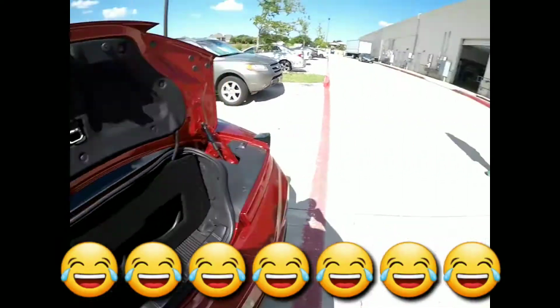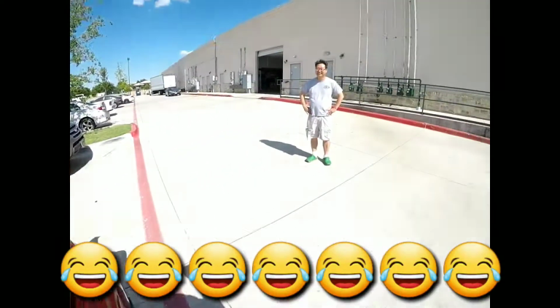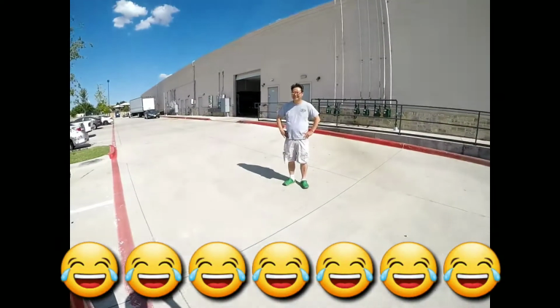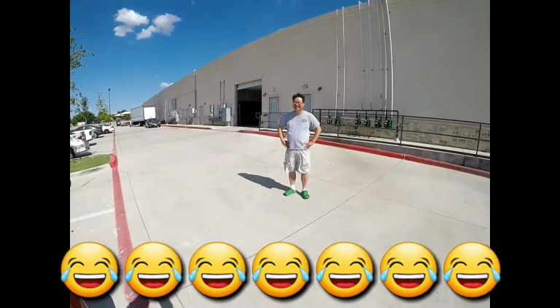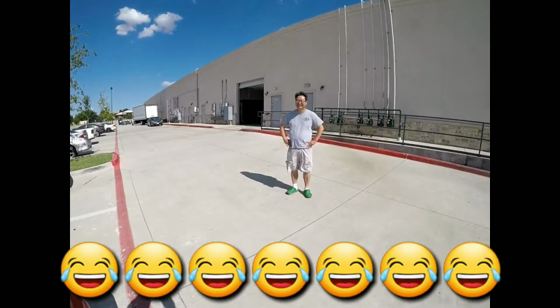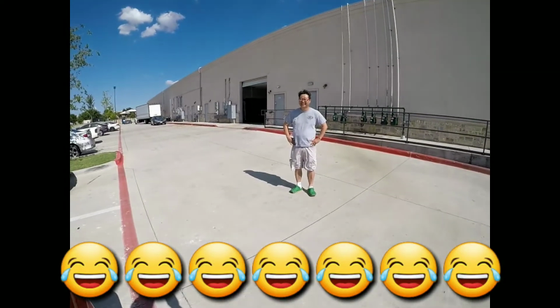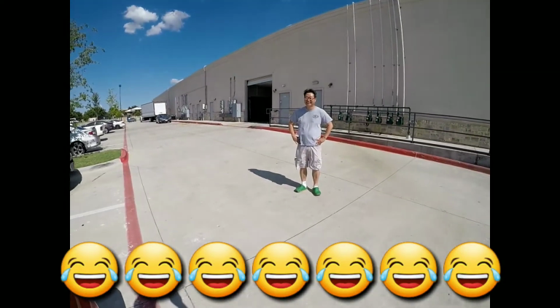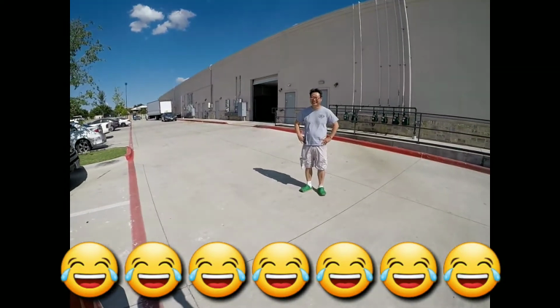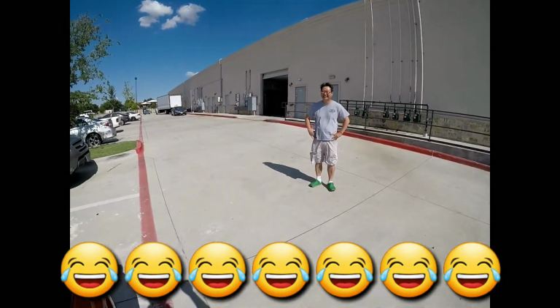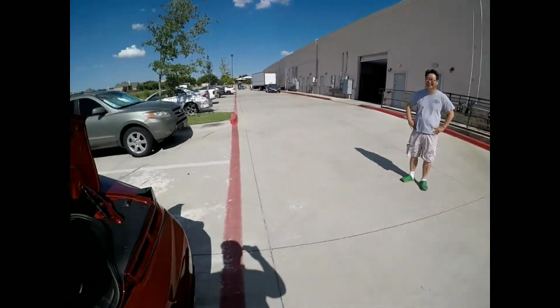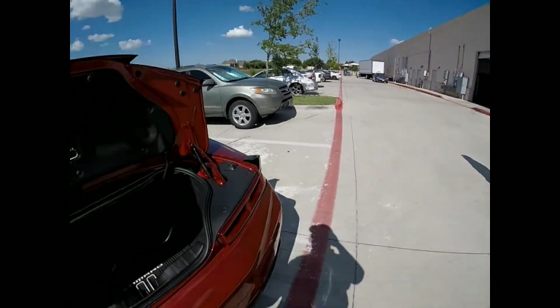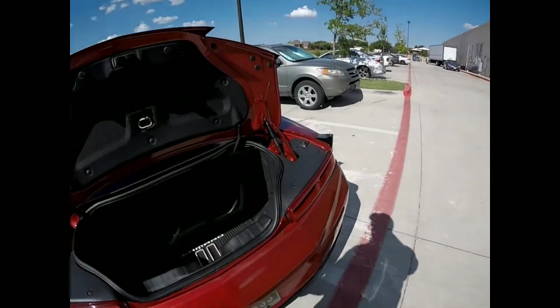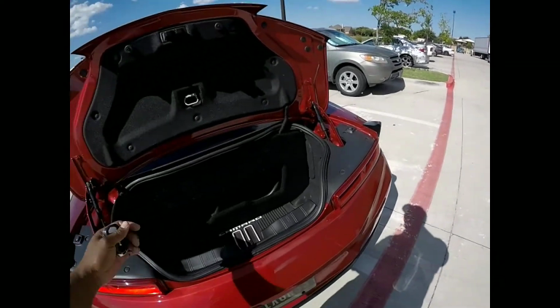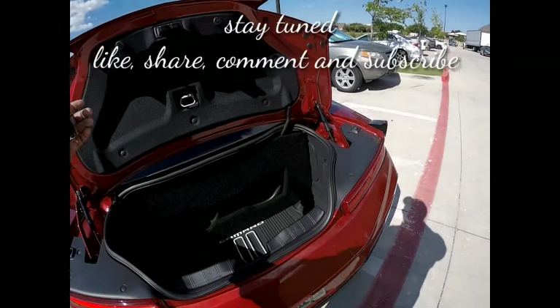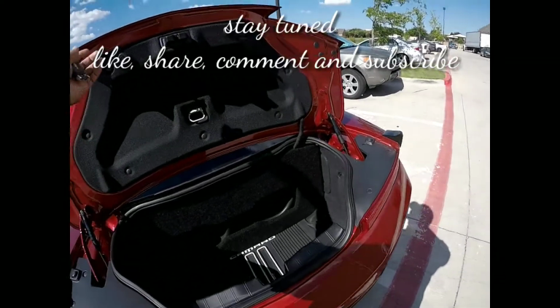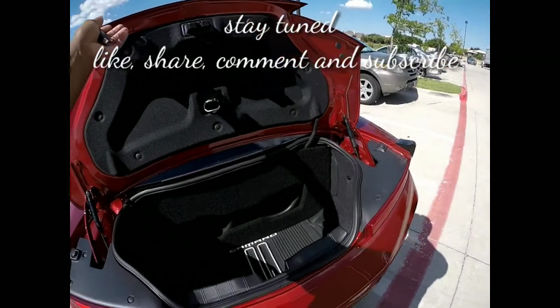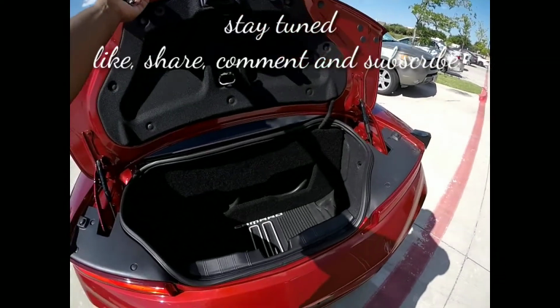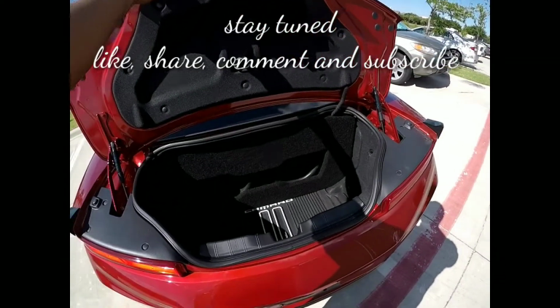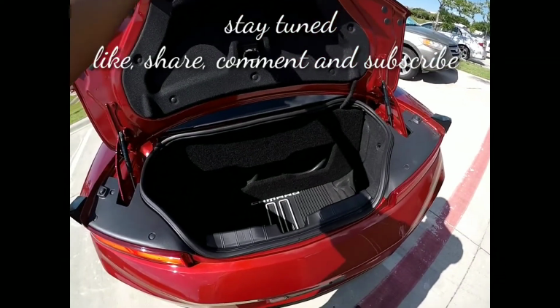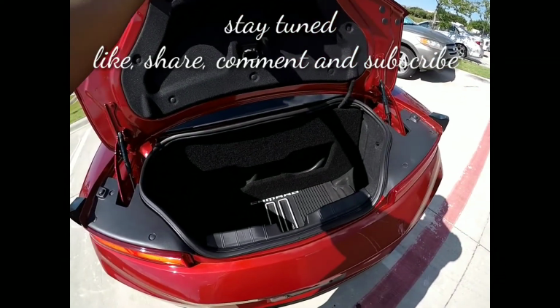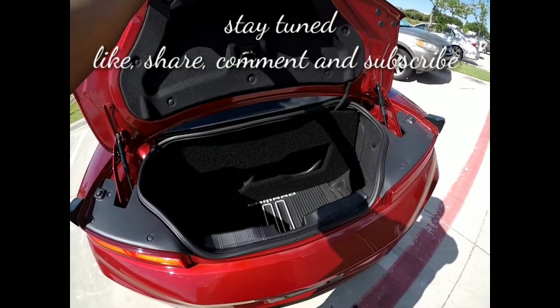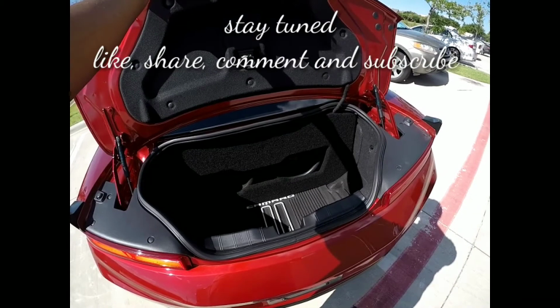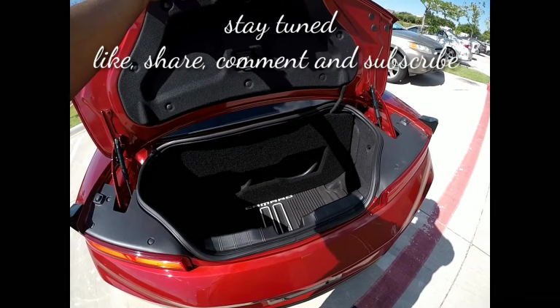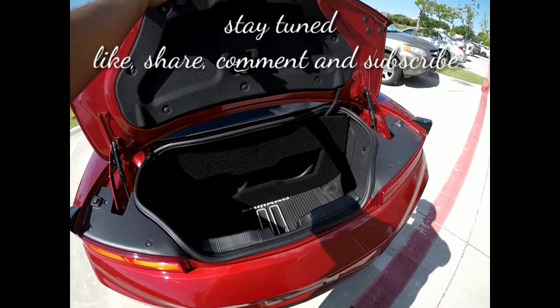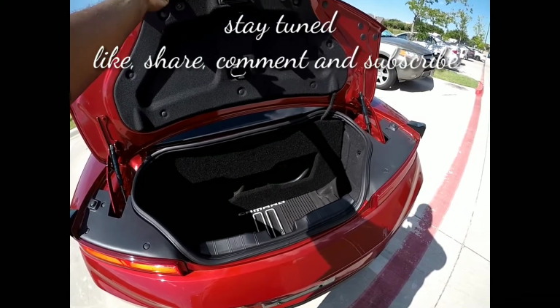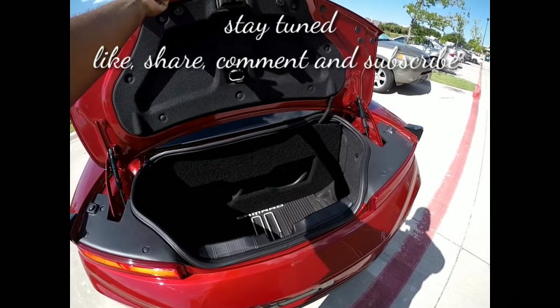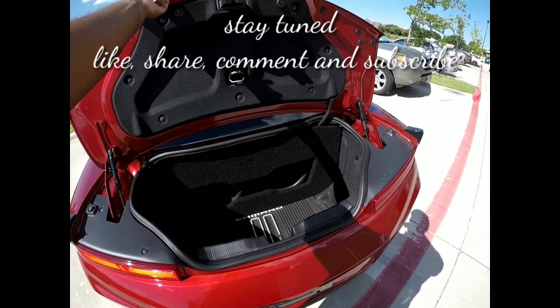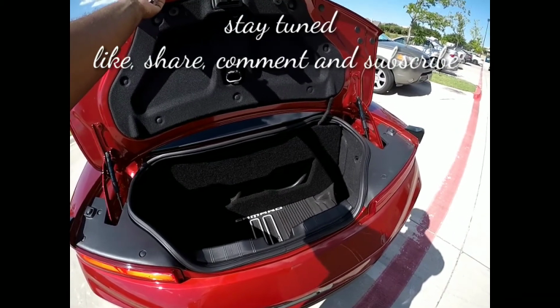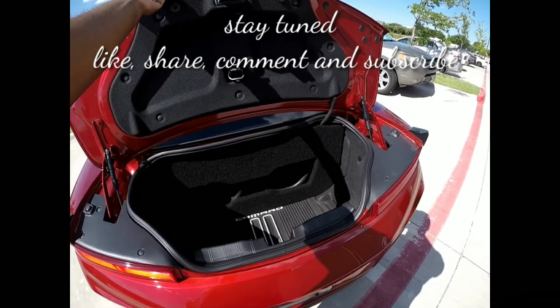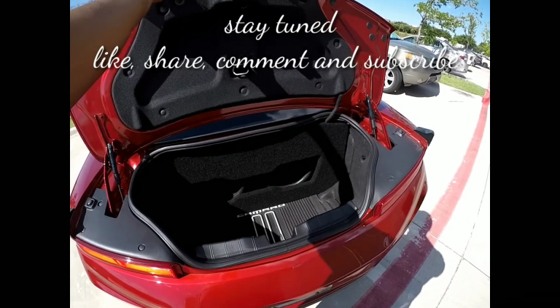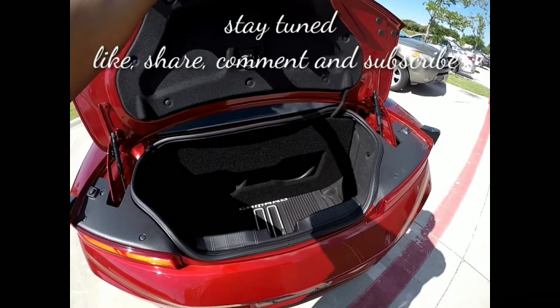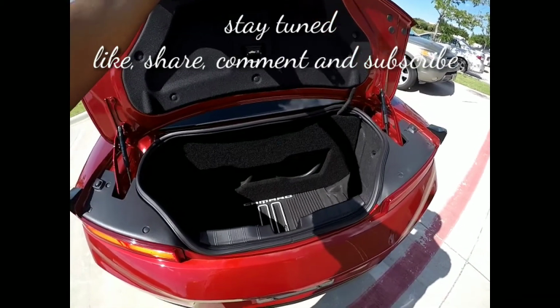We're not done — there's more work that you got to do. I wanted to shoot a quick video. This is phase 3, stay tuned for more.